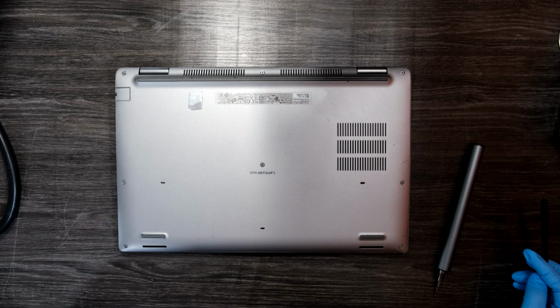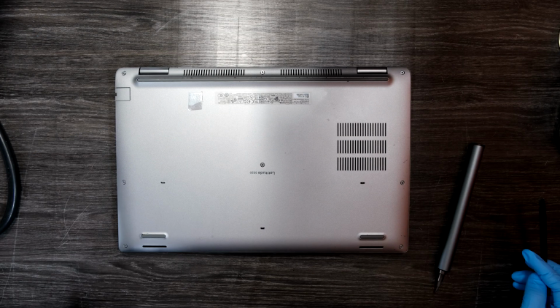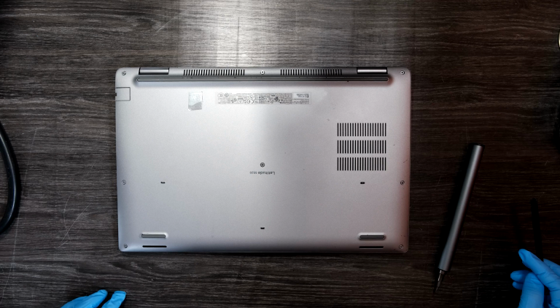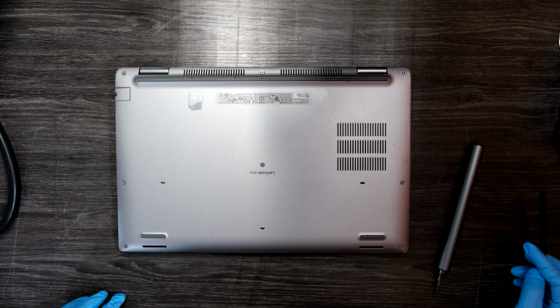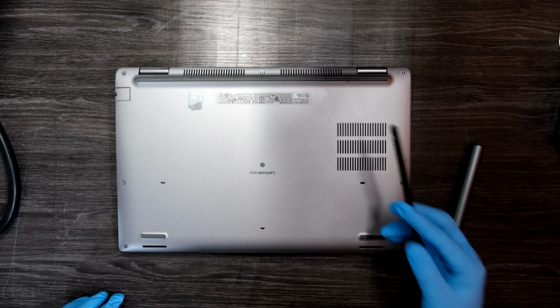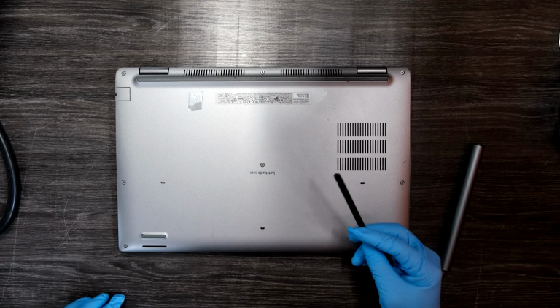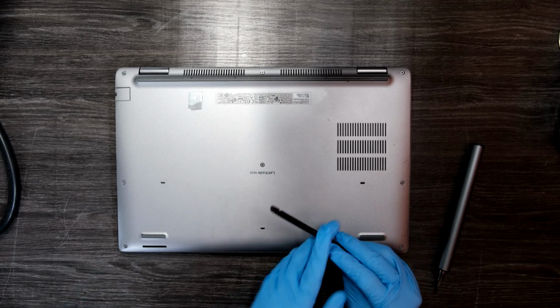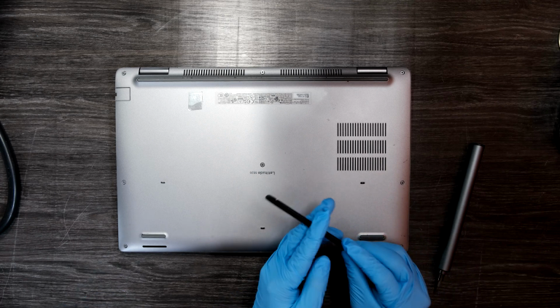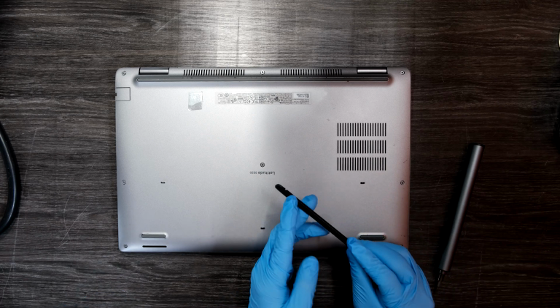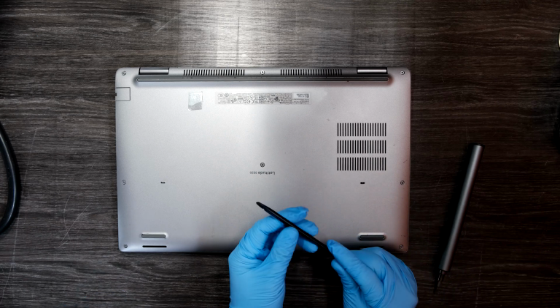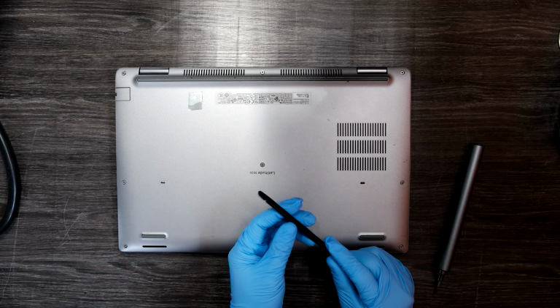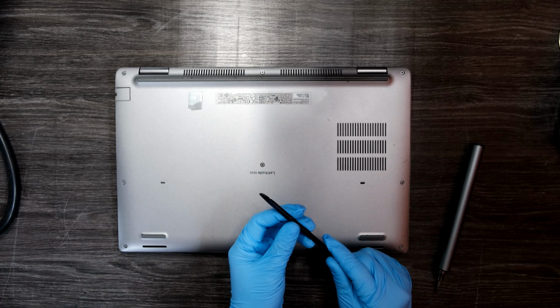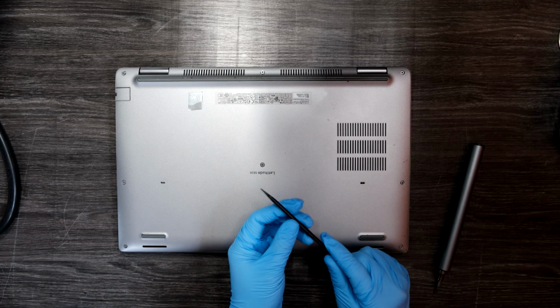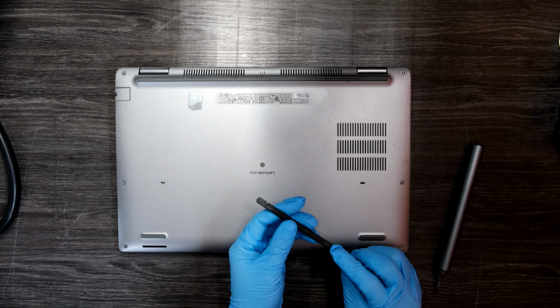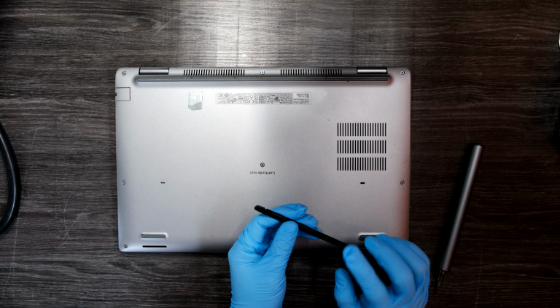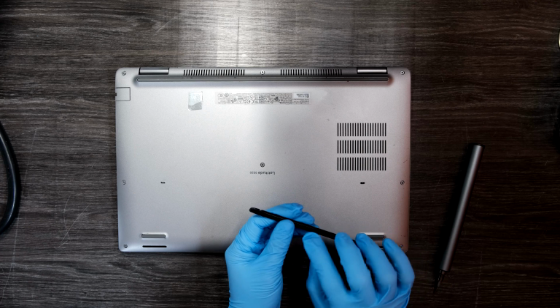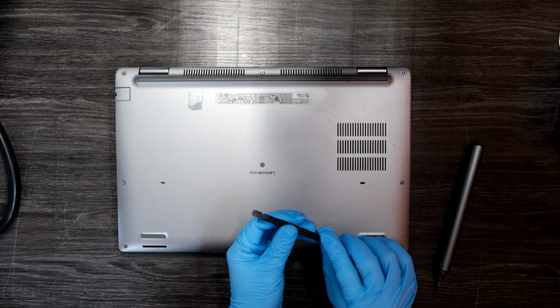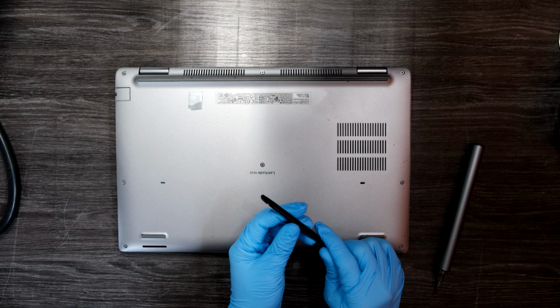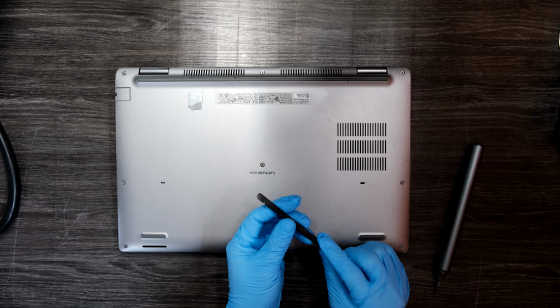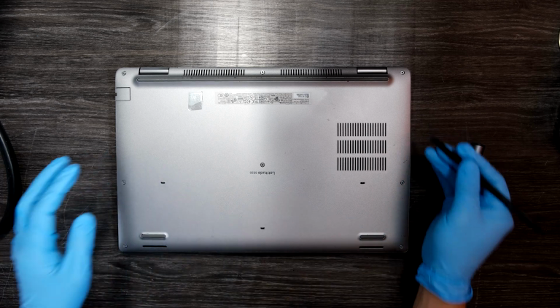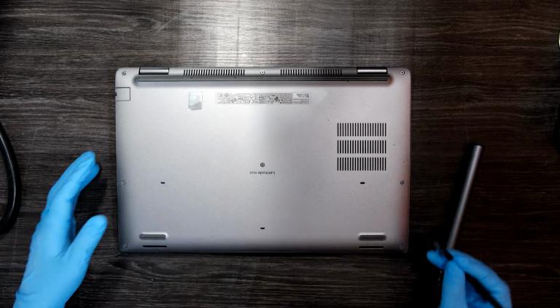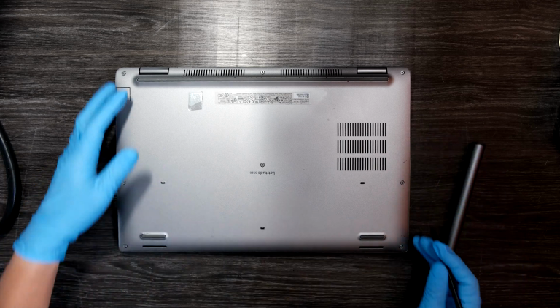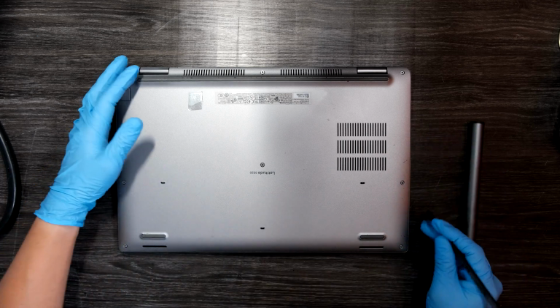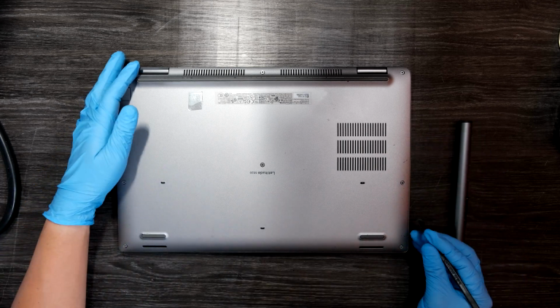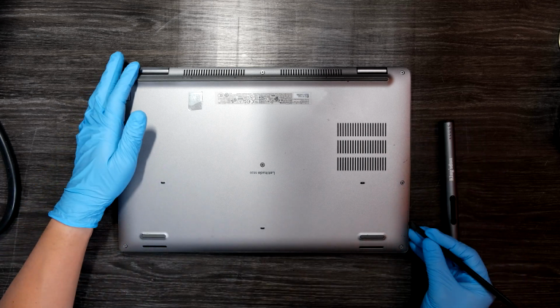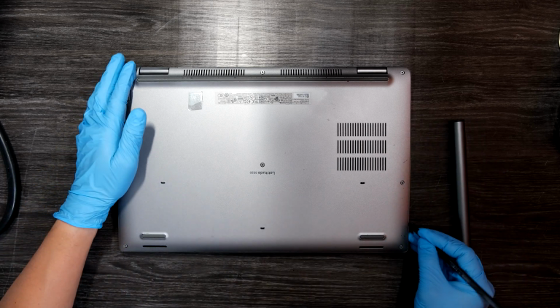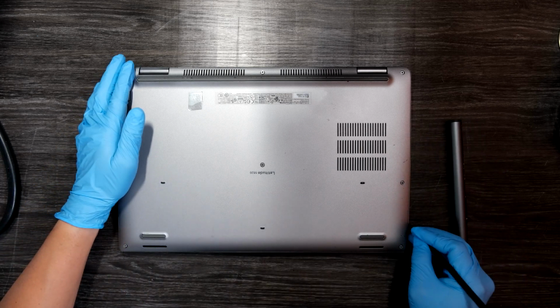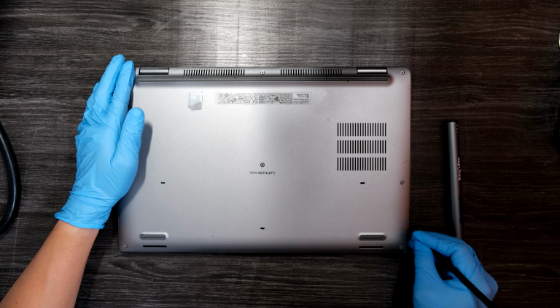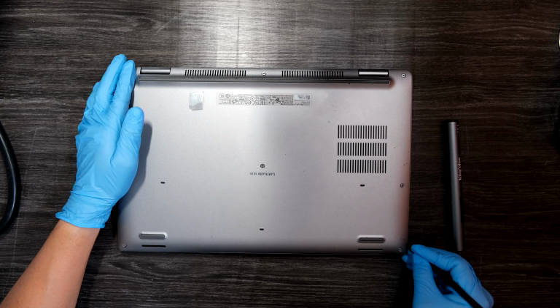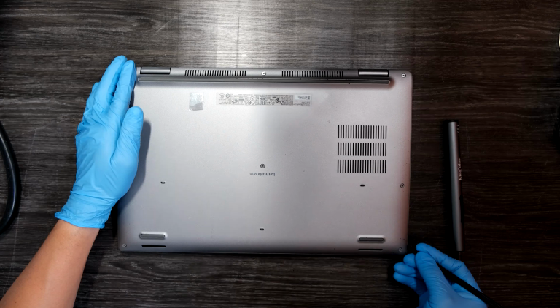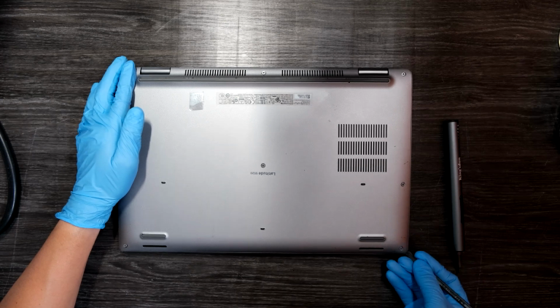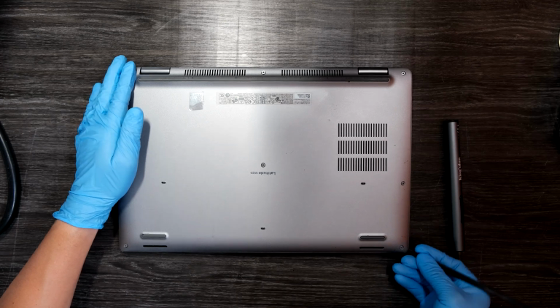Now you'll need a very basic plastic prying tool — something that looks like this. It doesn't have to be this one exactly. You can start prying up the bottom case like this.